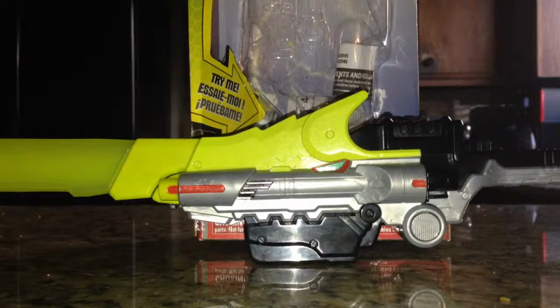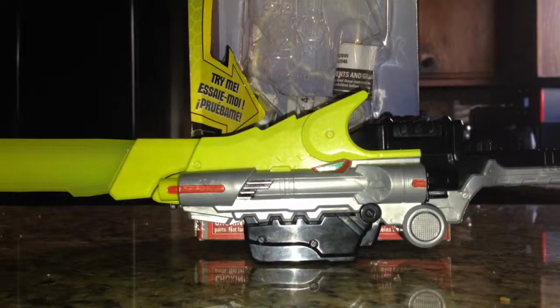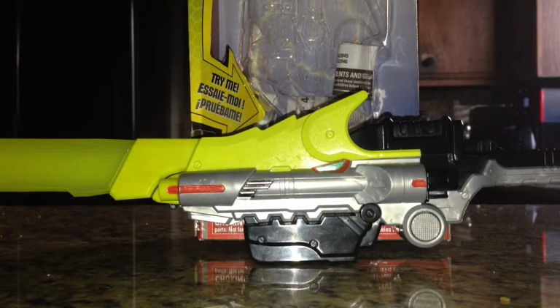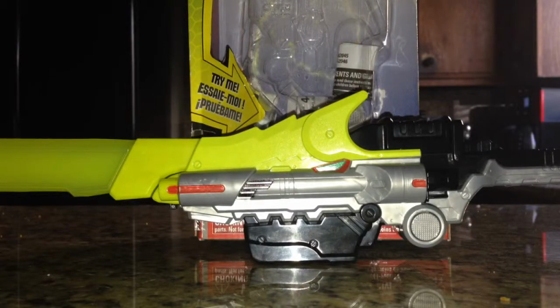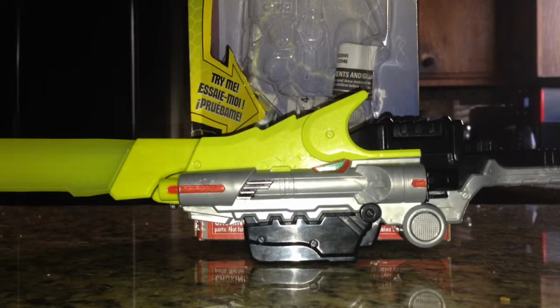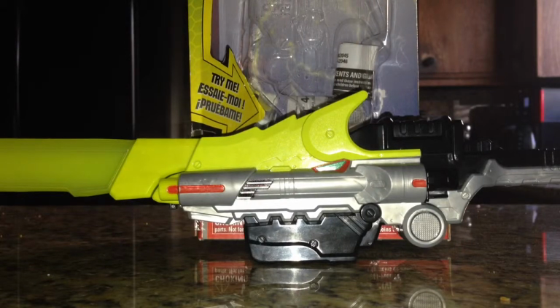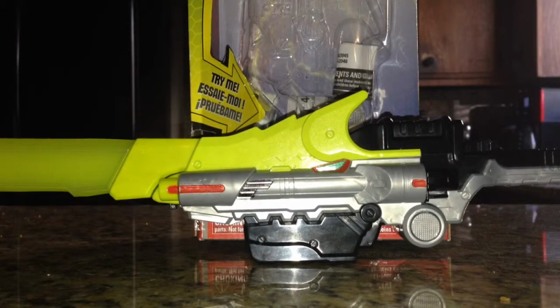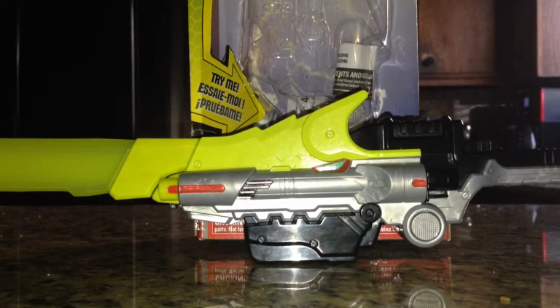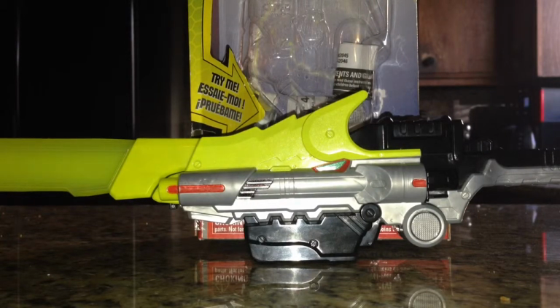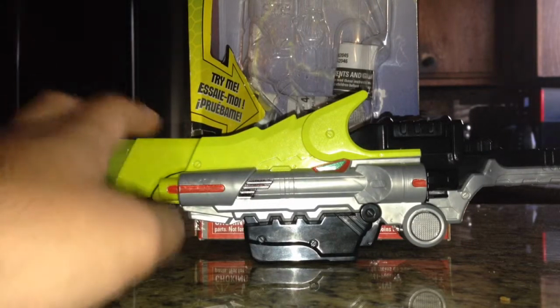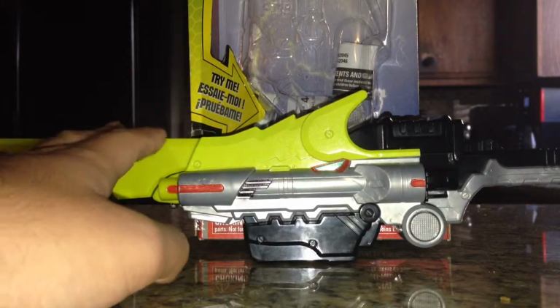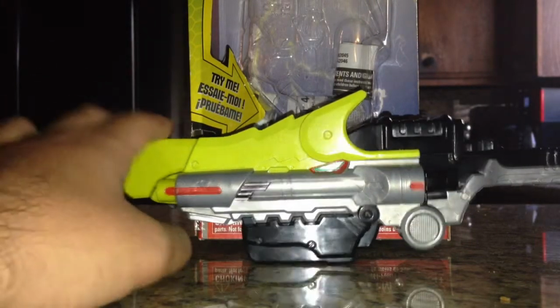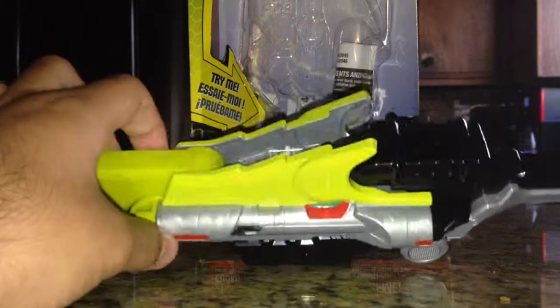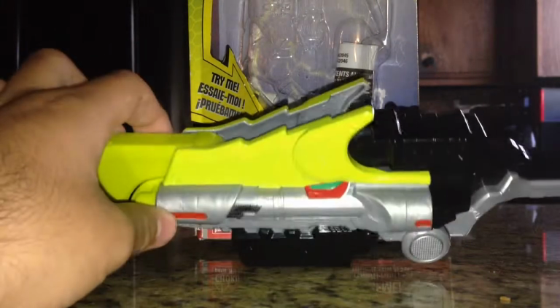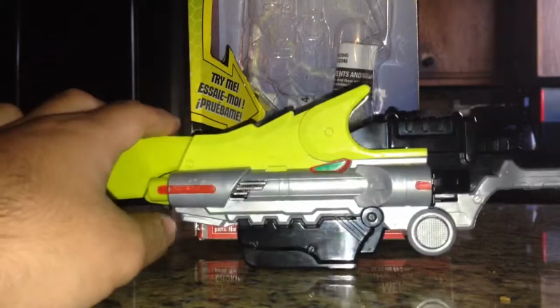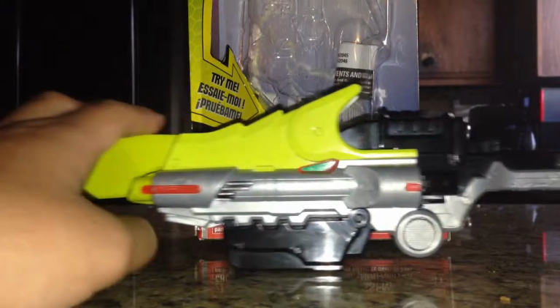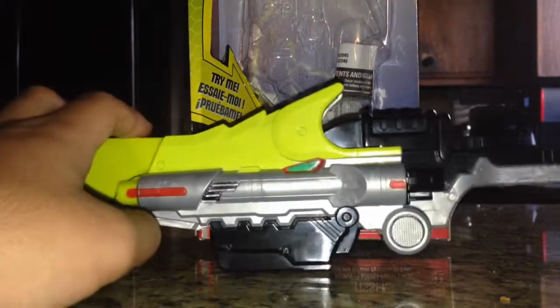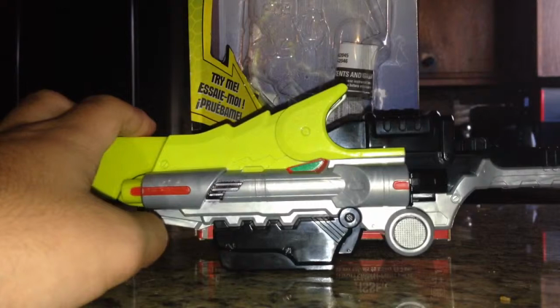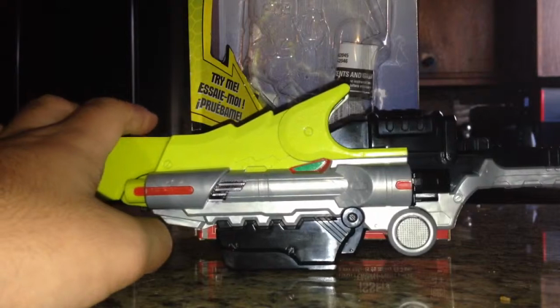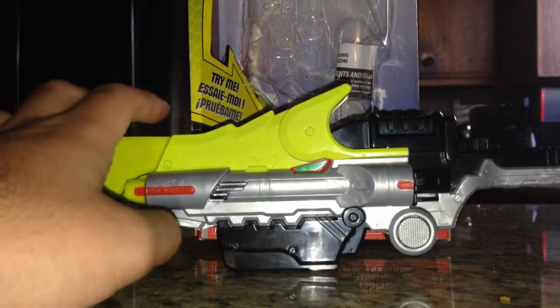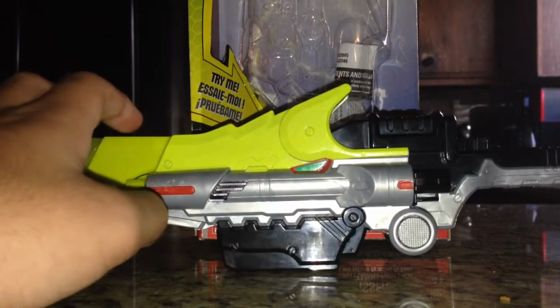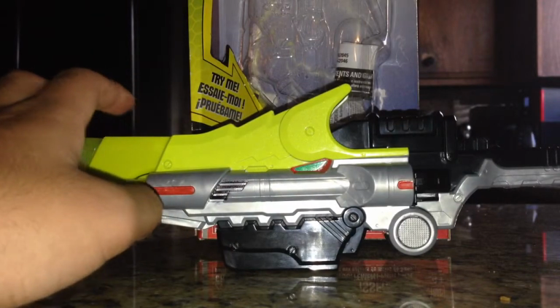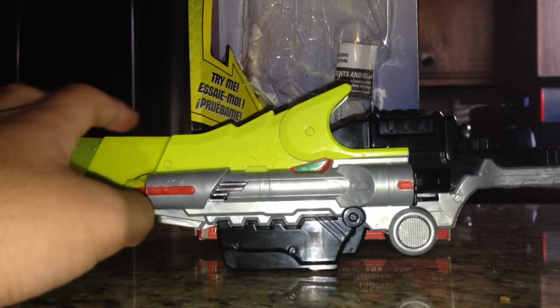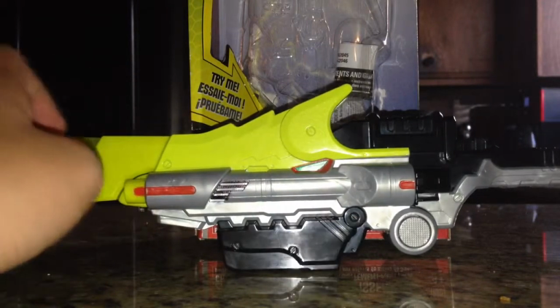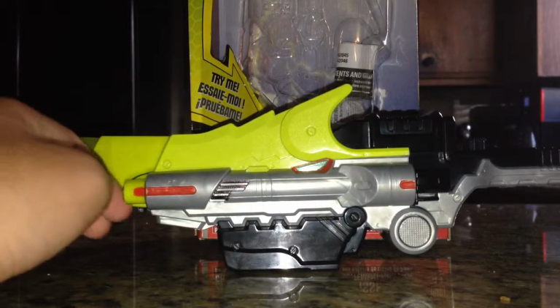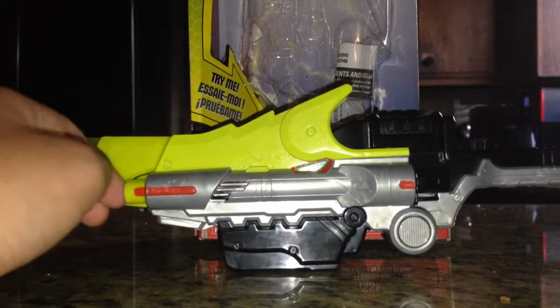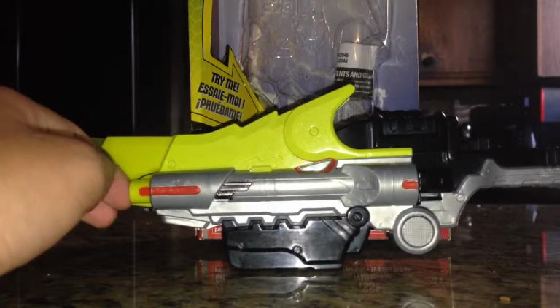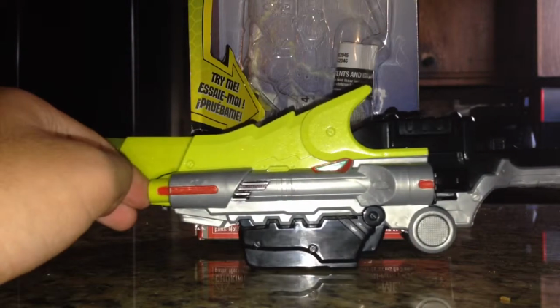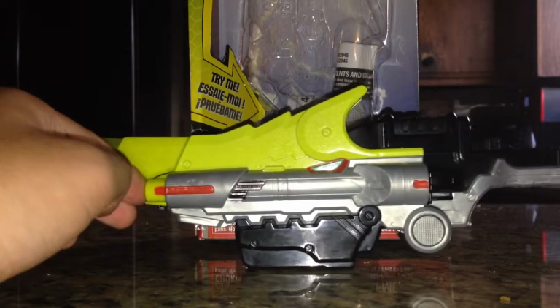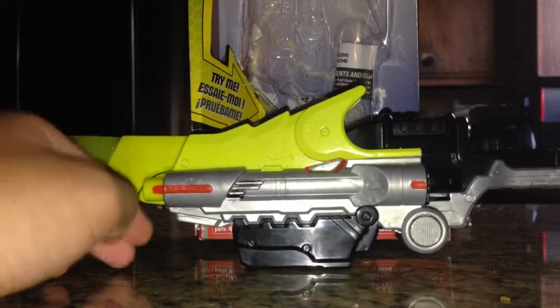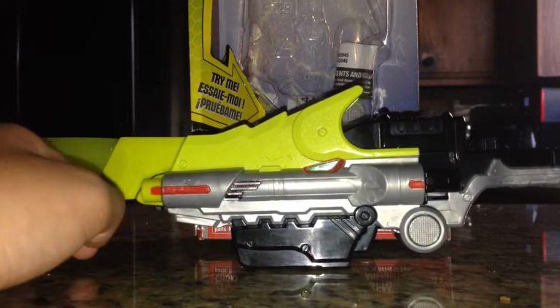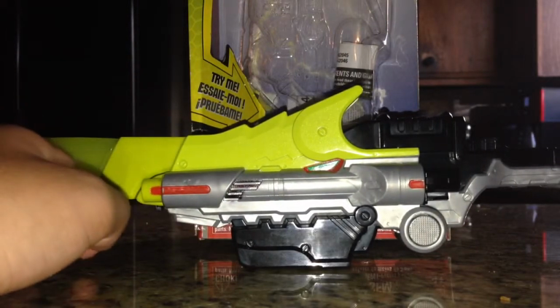Hello everybody, Multiman37 back here with another review, this time of the Deluxe Dino Saber from Power Rangers Dino Charge.